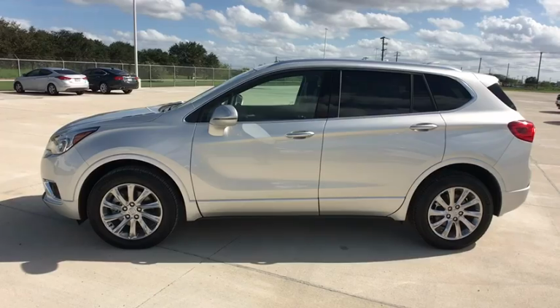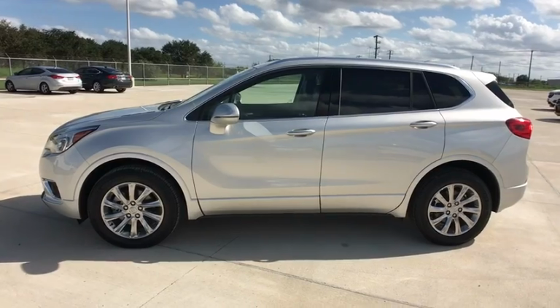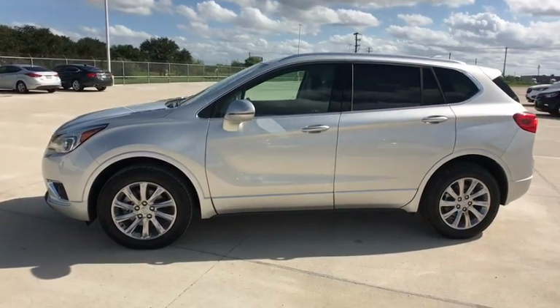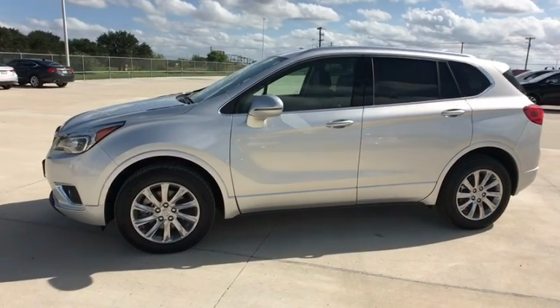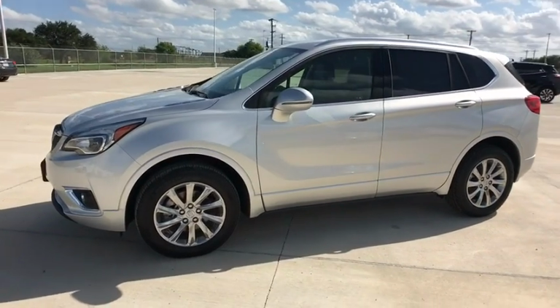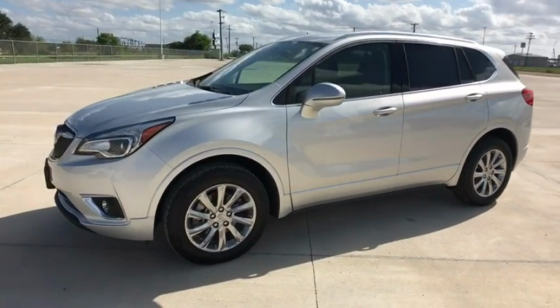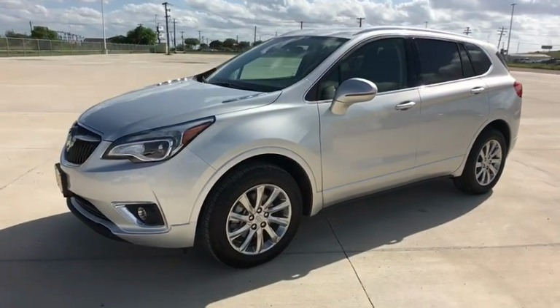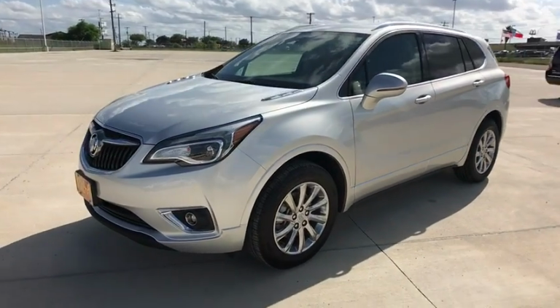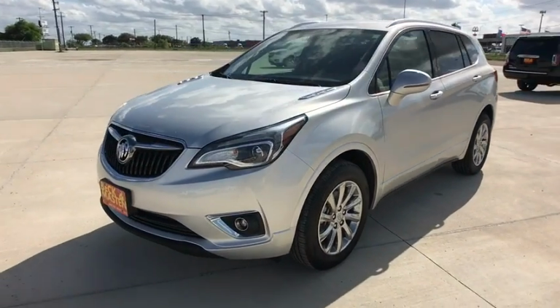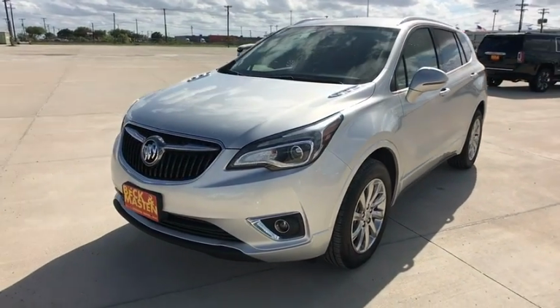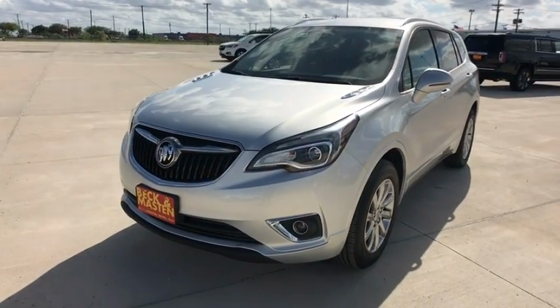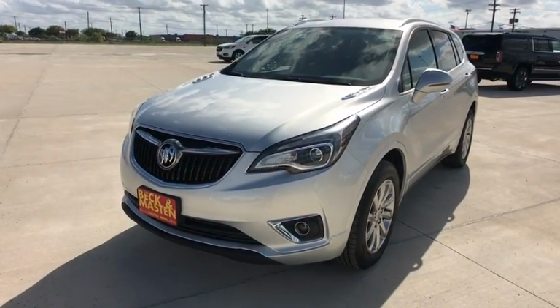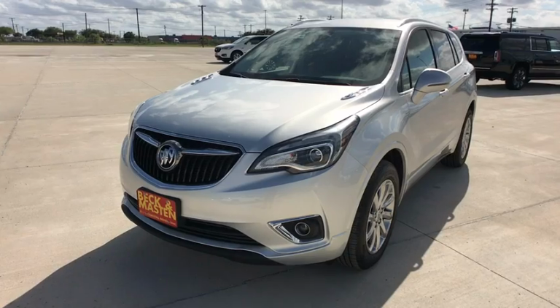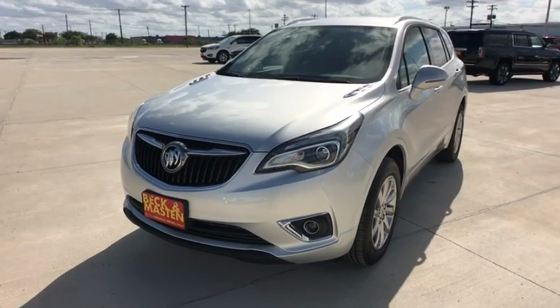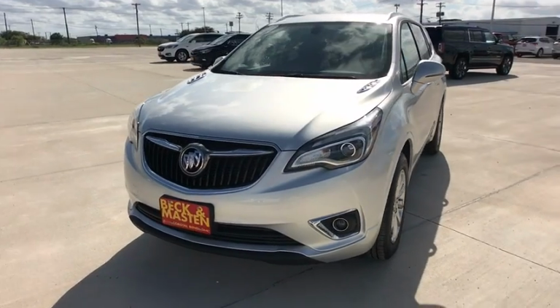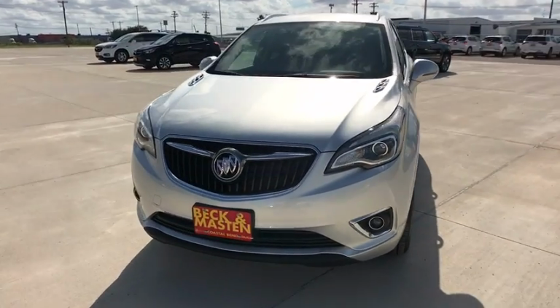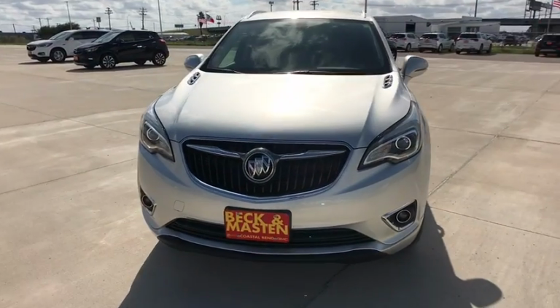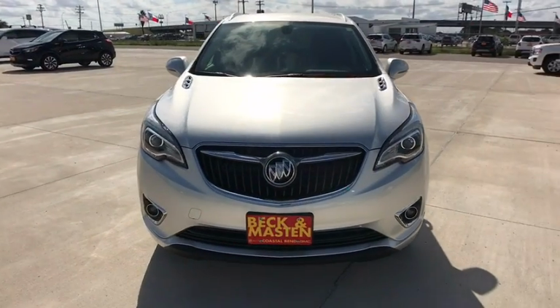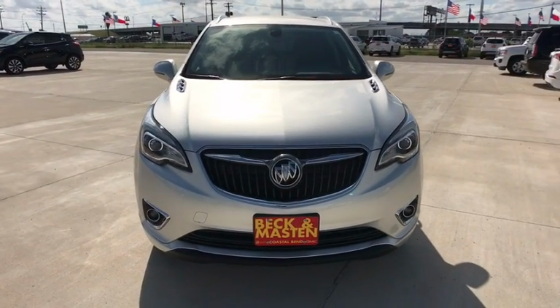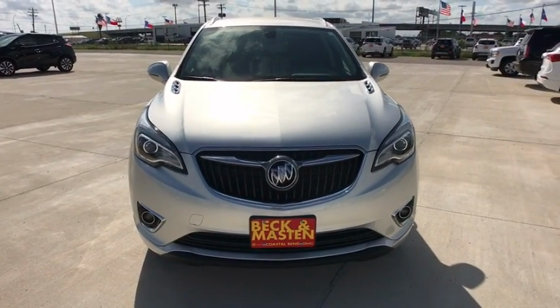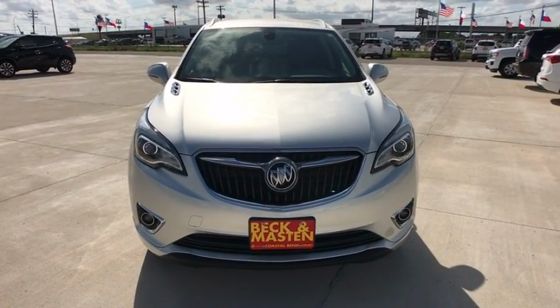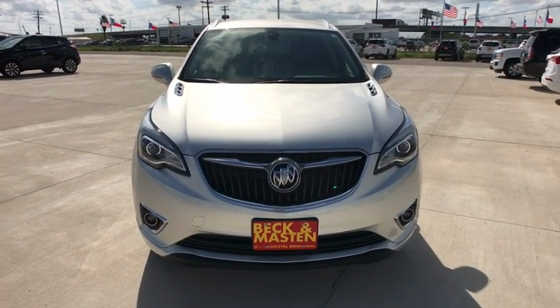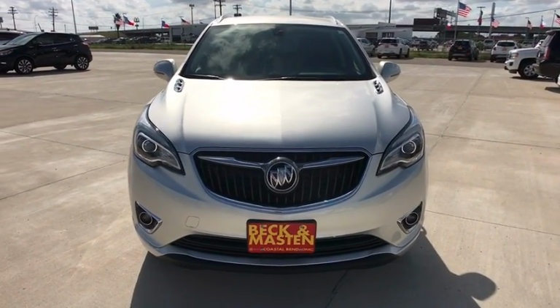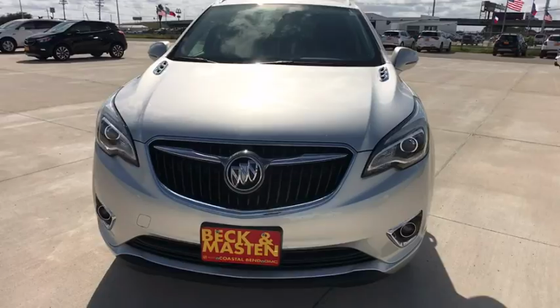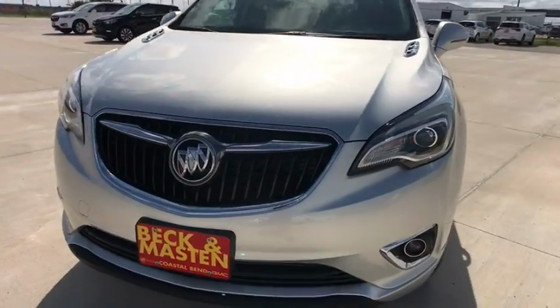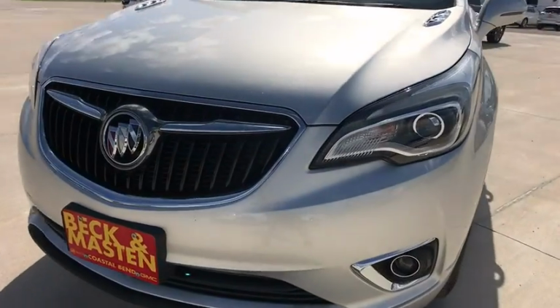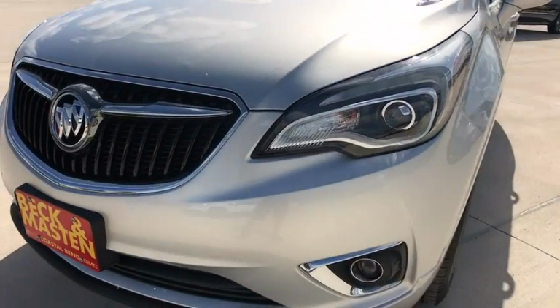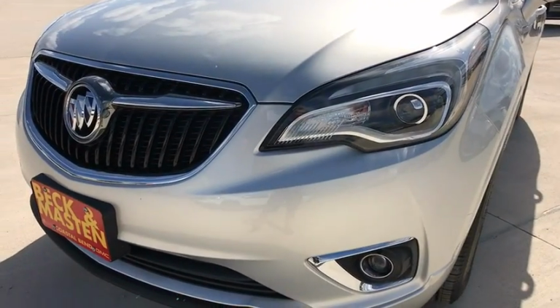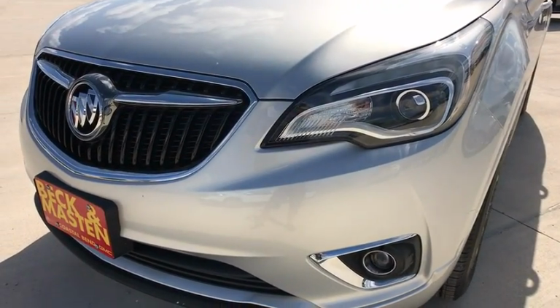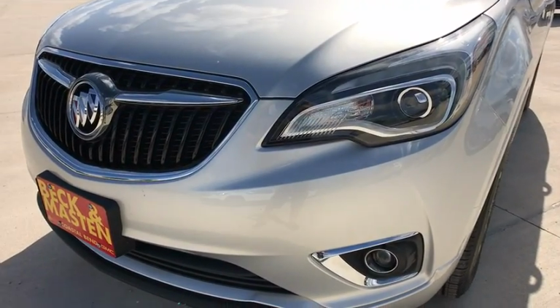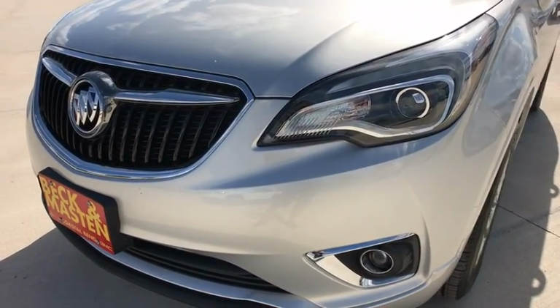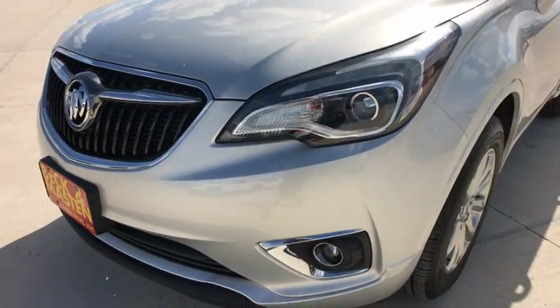Power passenger seat, traction control, power lift gate, remote engine start, keyless entry, stability control, backup camera, anti-lock braking system, steering wheel audio controls, all-wheel drive, Bluetooth, leather-wrapped steering wheel.